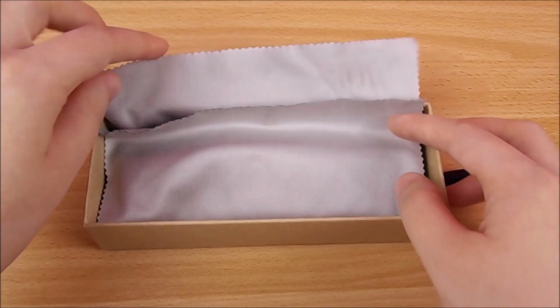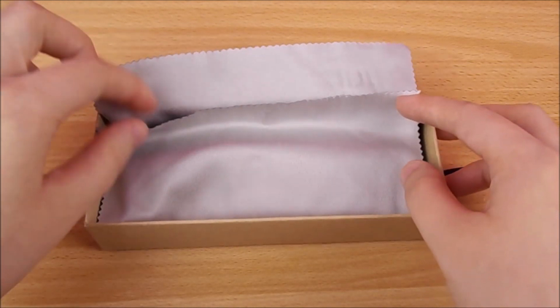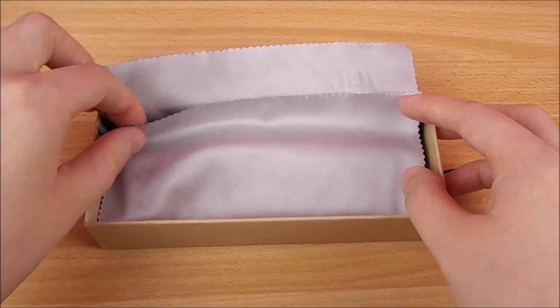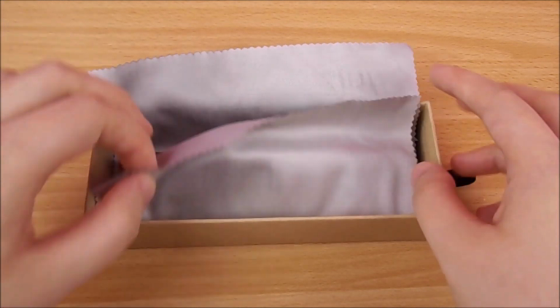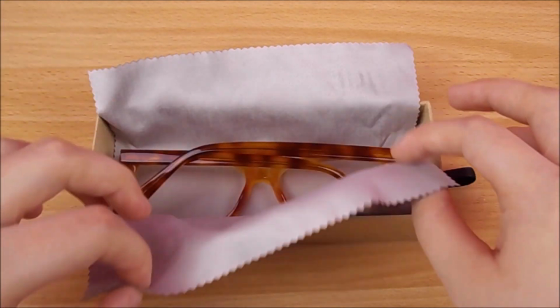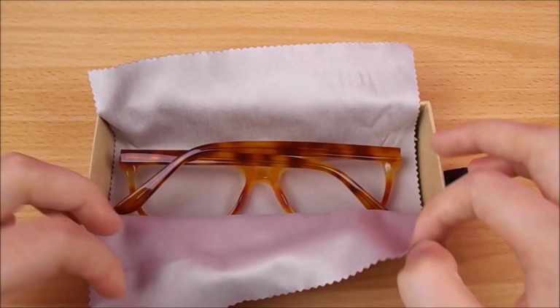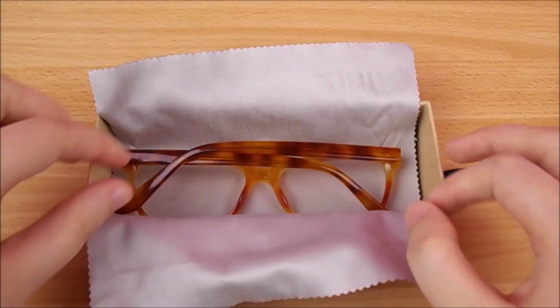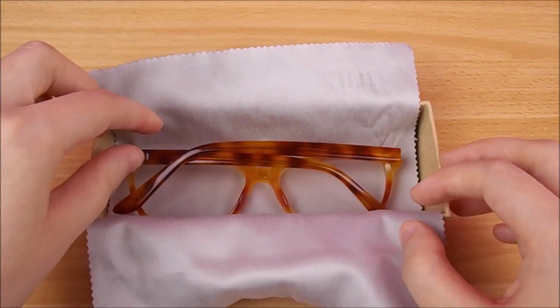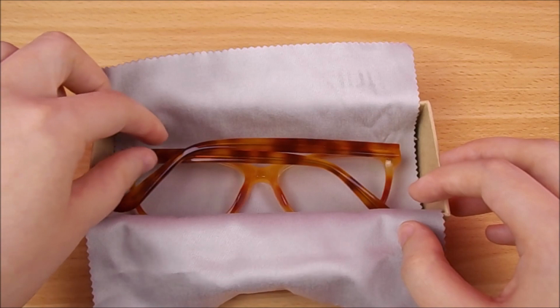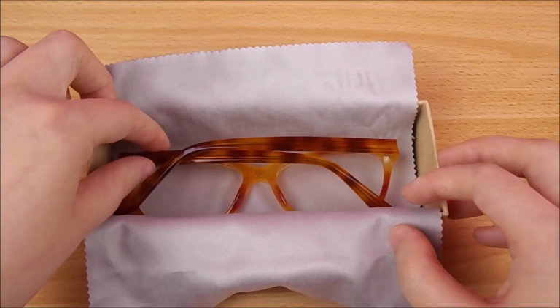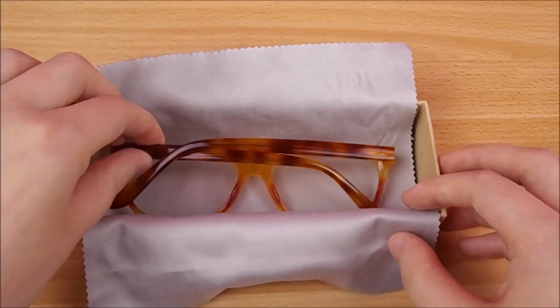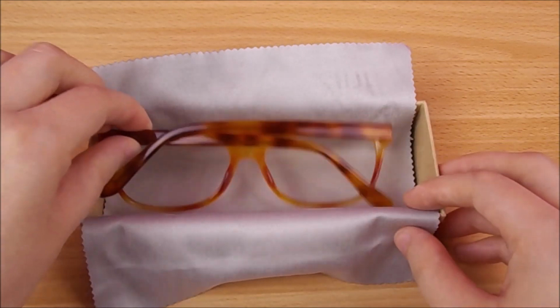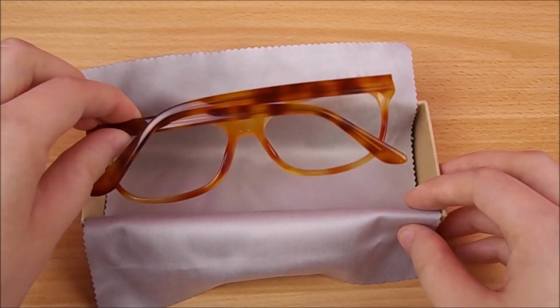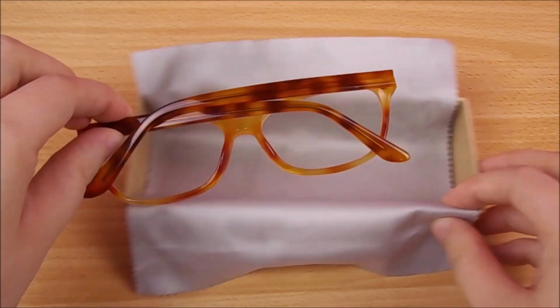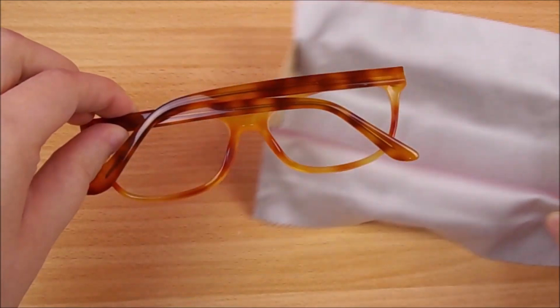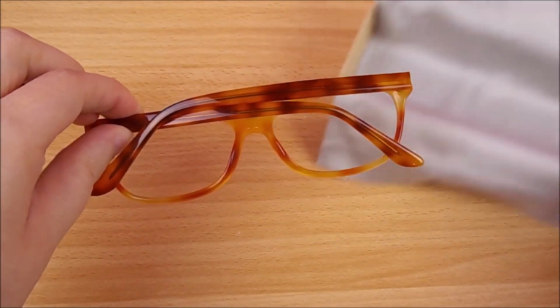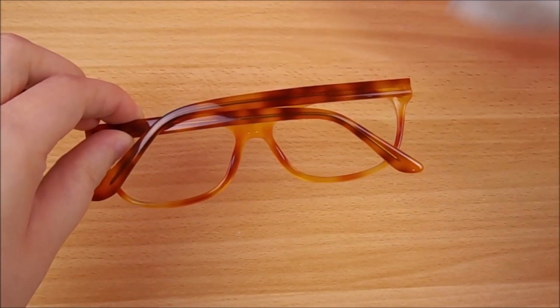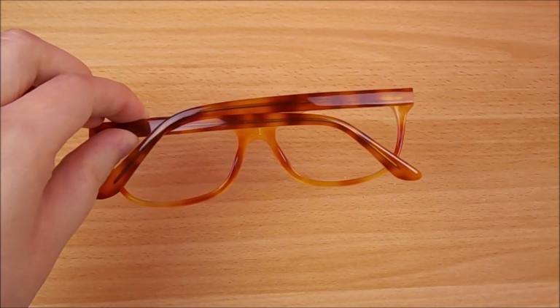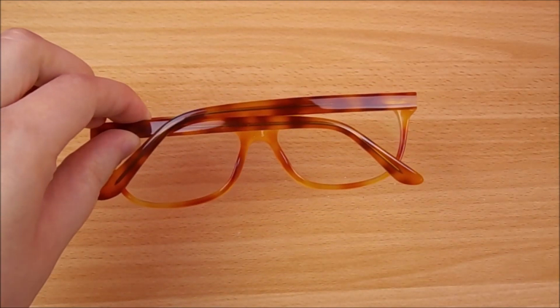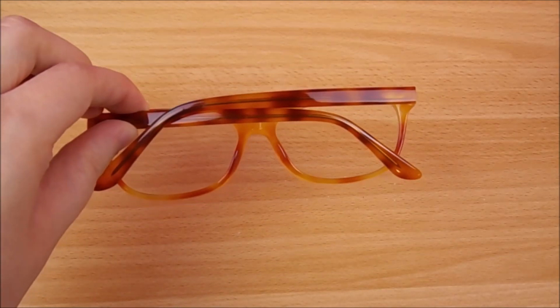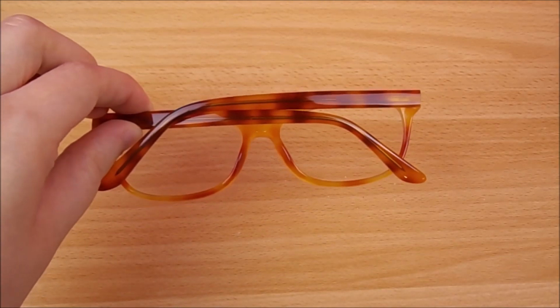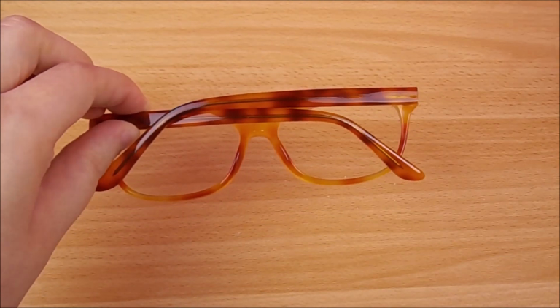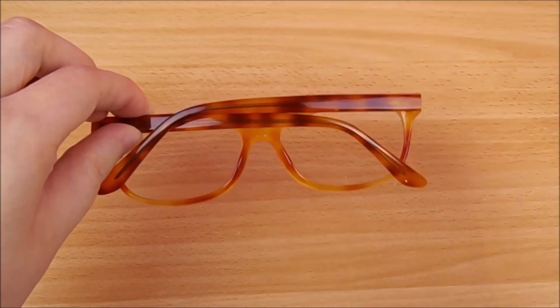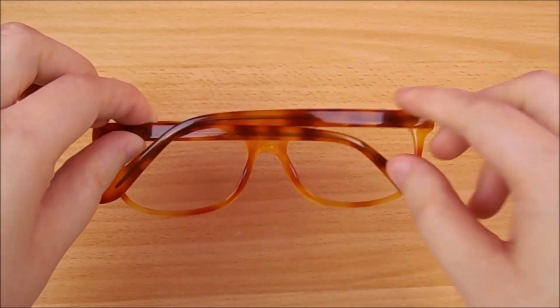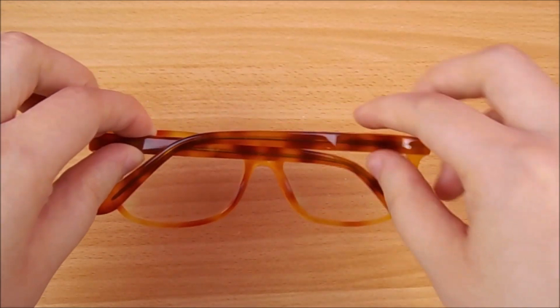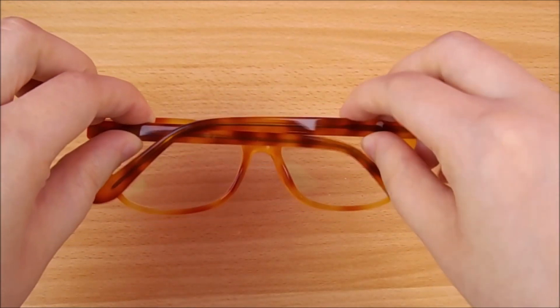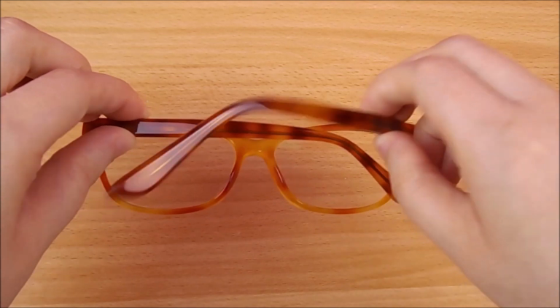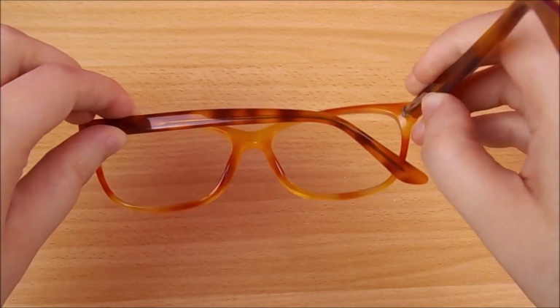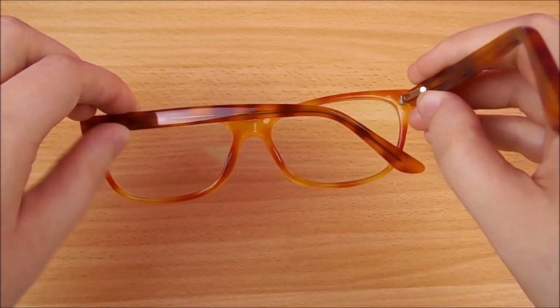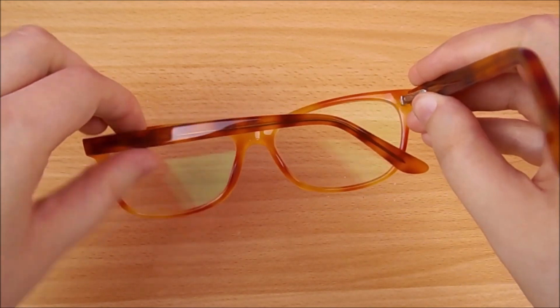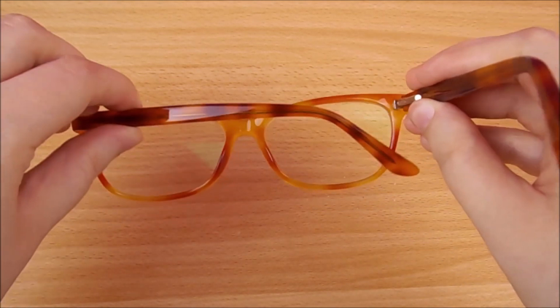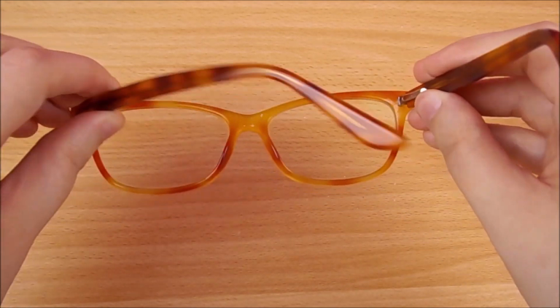The first pair I picked are these orange rectangle shaped glasses. The glasses are super comfortable and I chose these frames because I really loved the unique color and the trendy tortoise design.